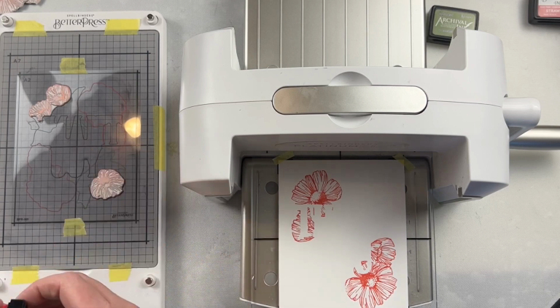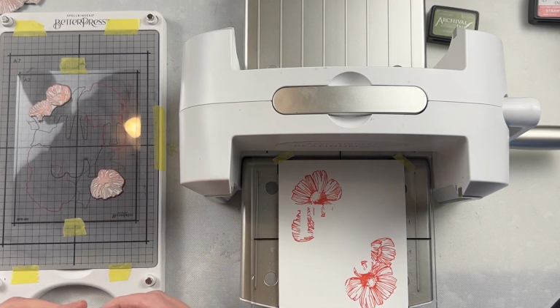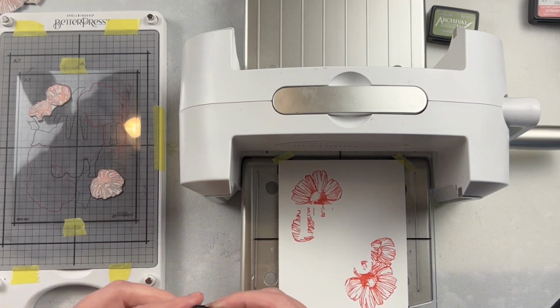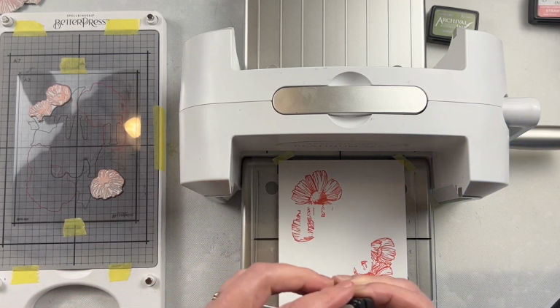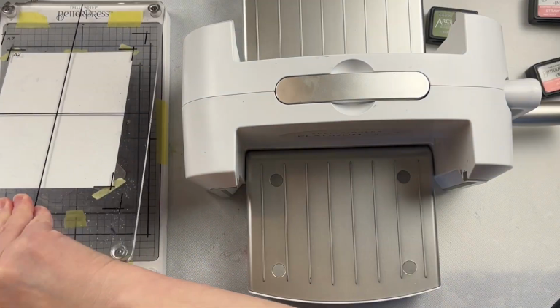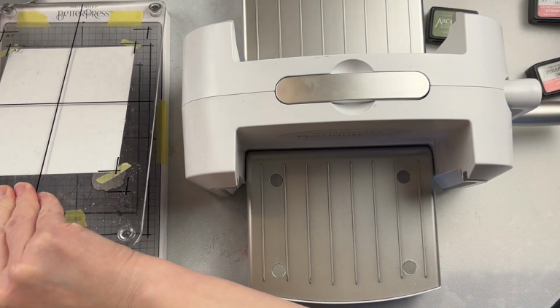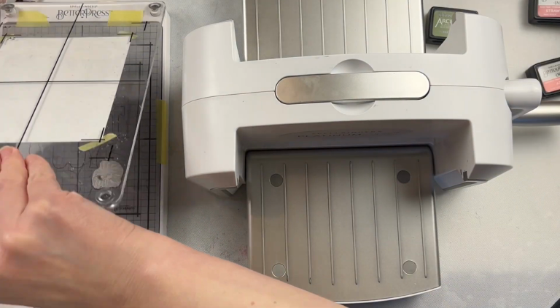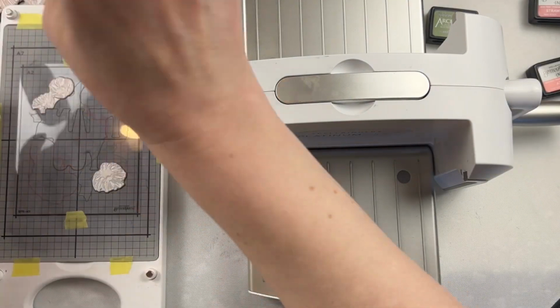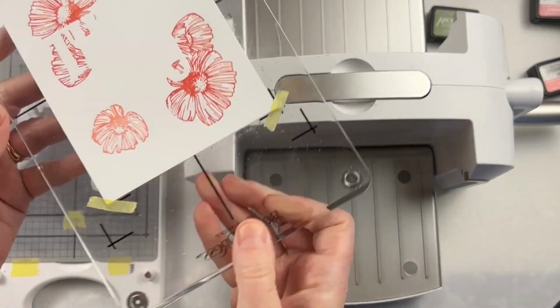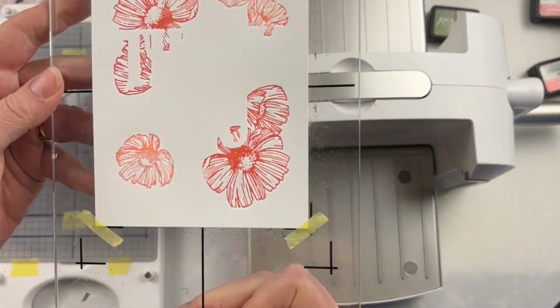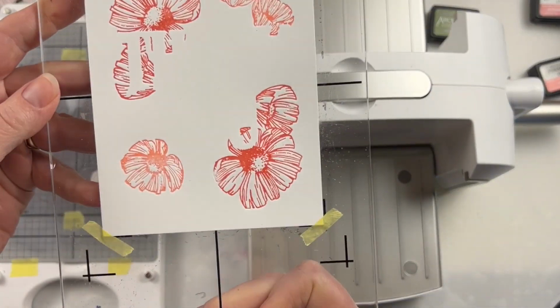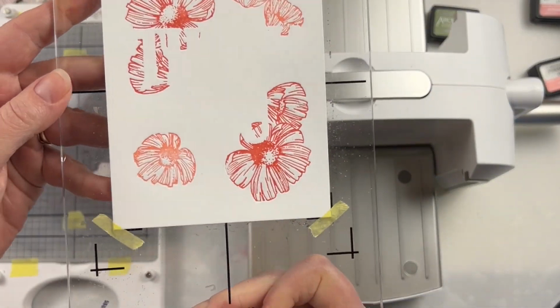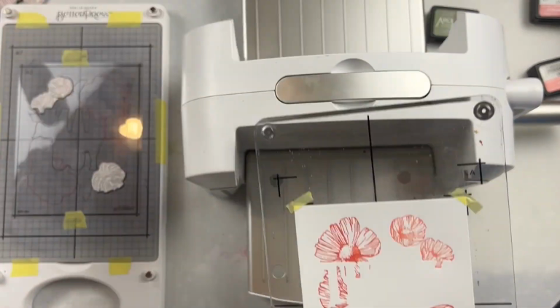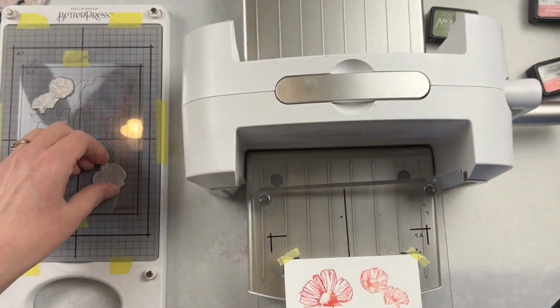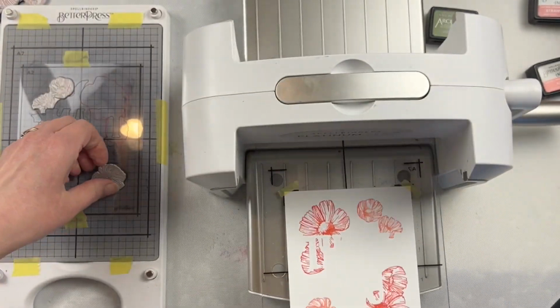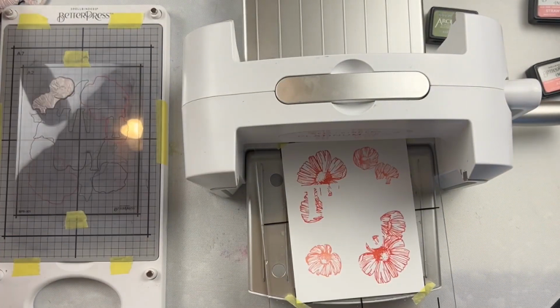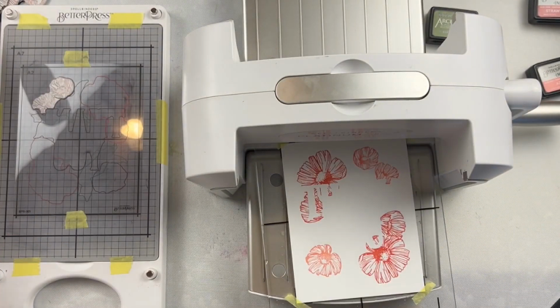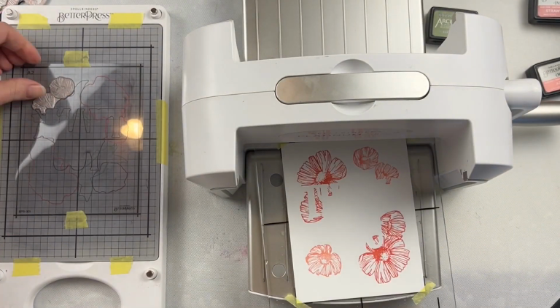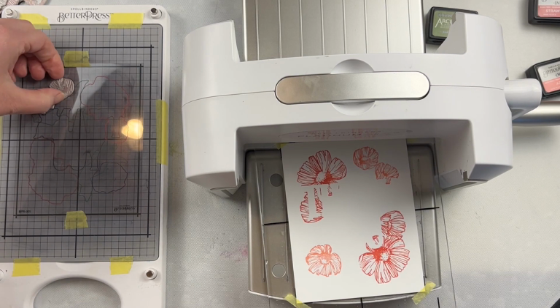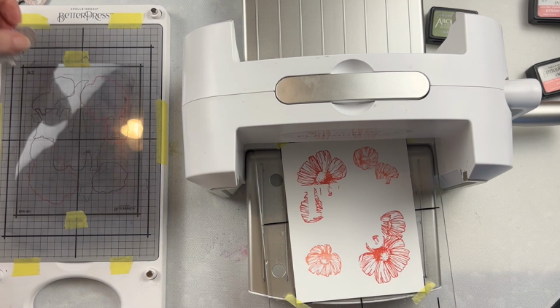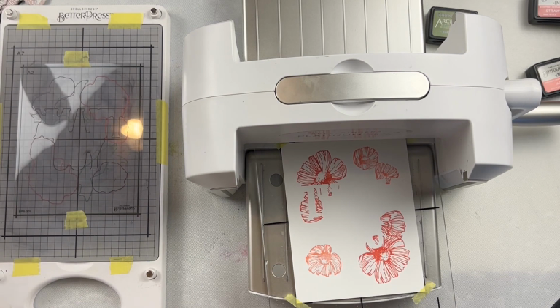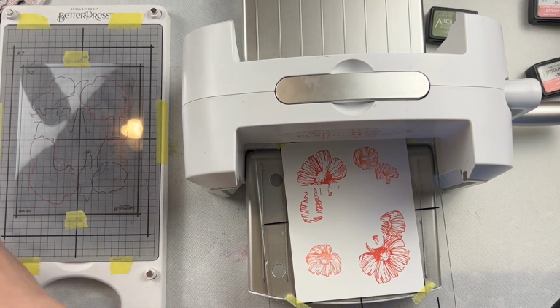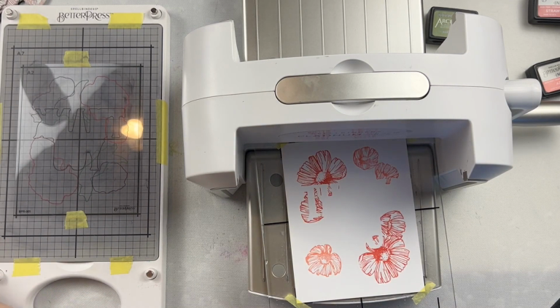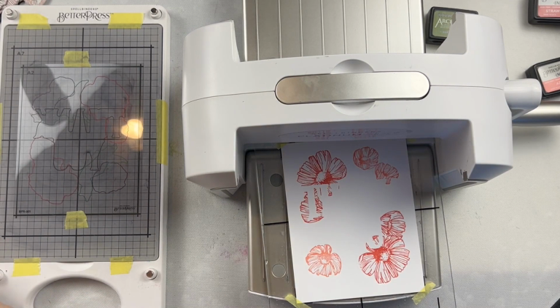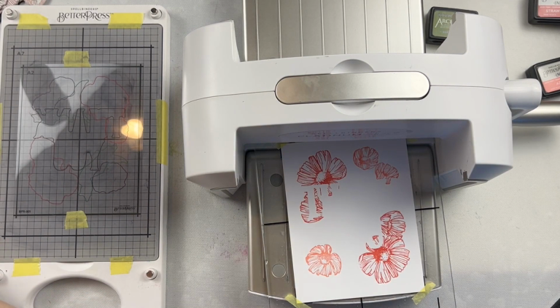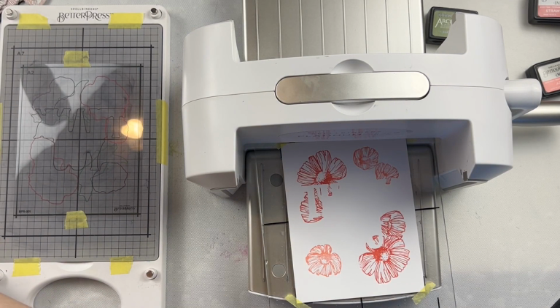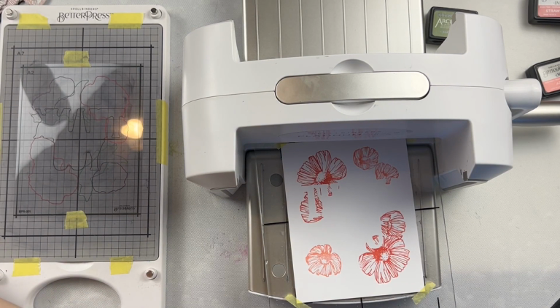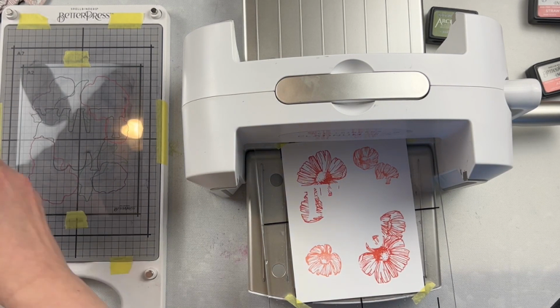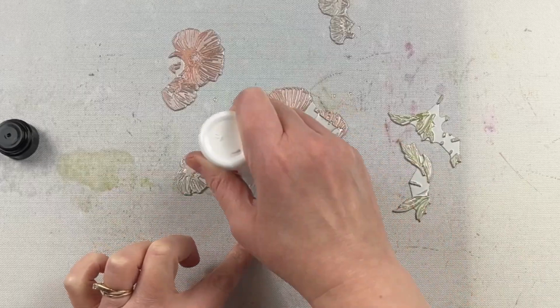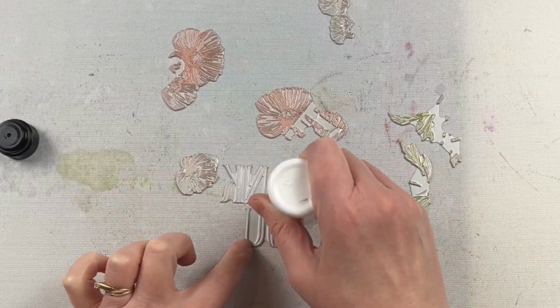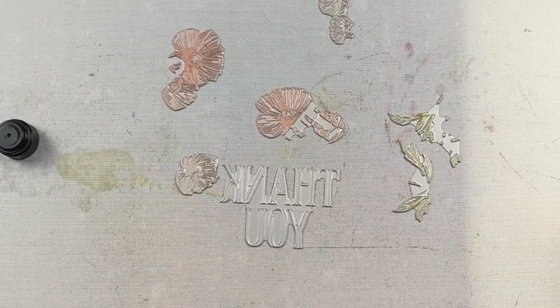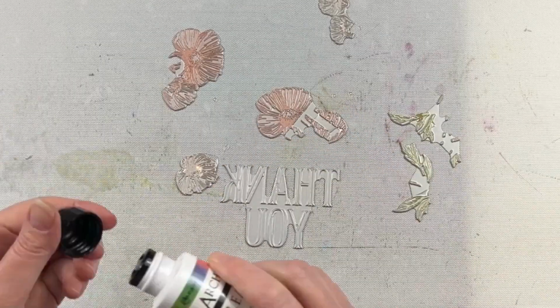Because the pads are smaller, they don't take up very much room for storage, but it's great to have different sets and have the ink color choices available.